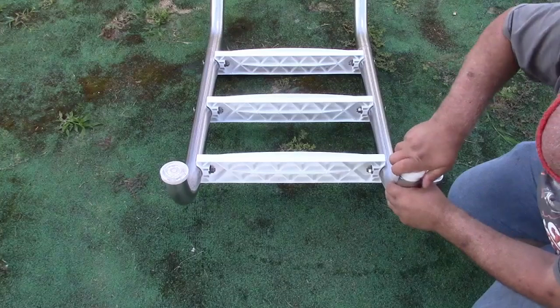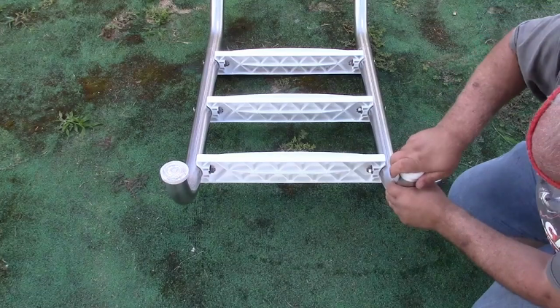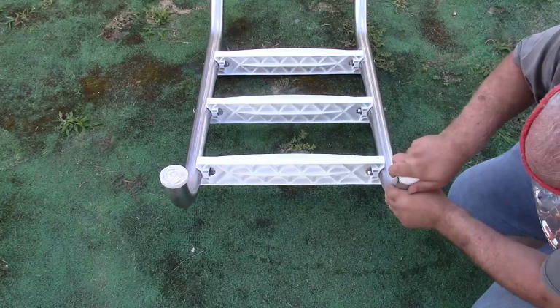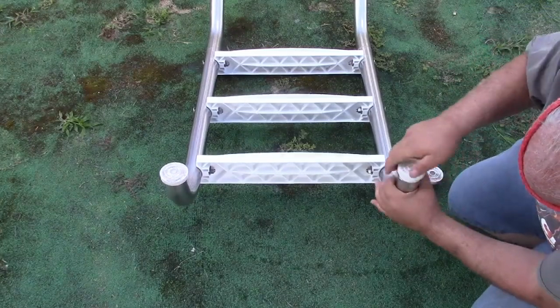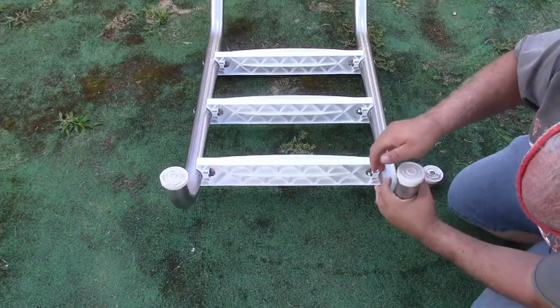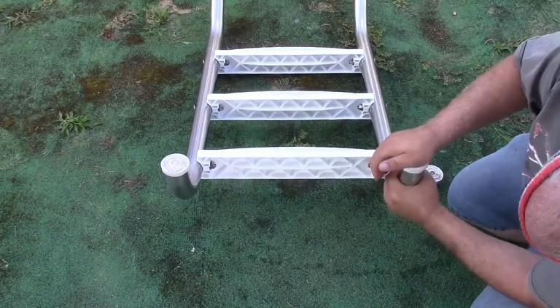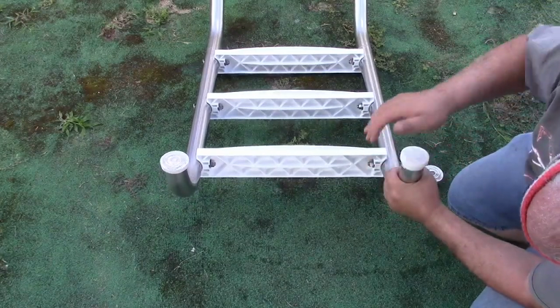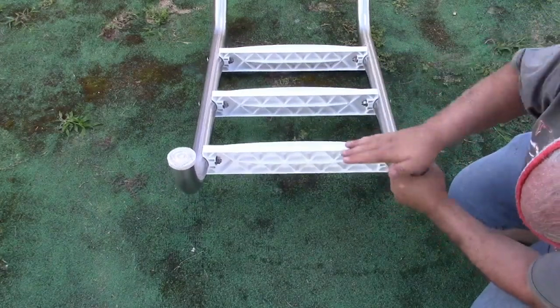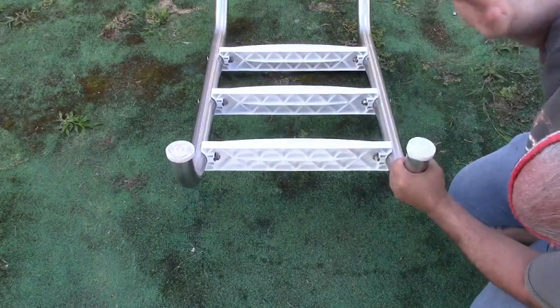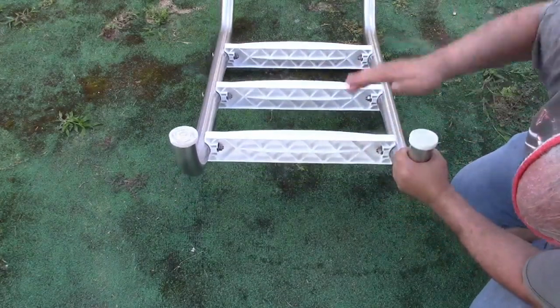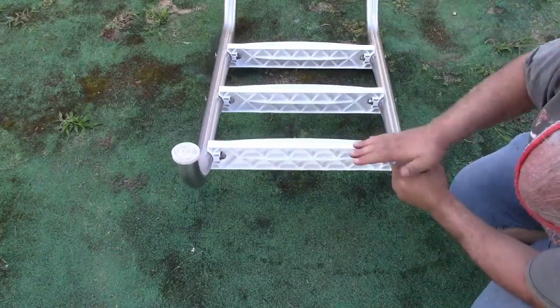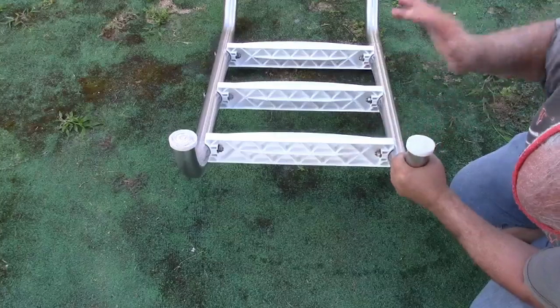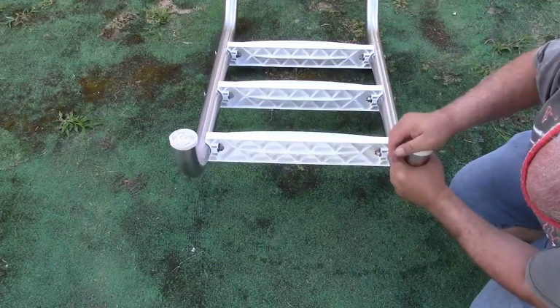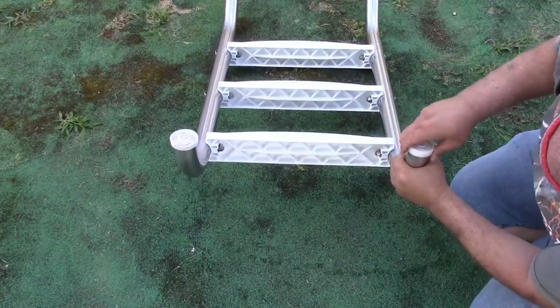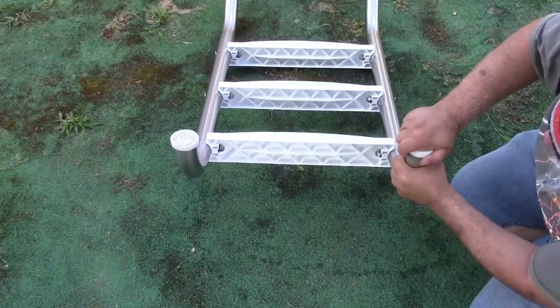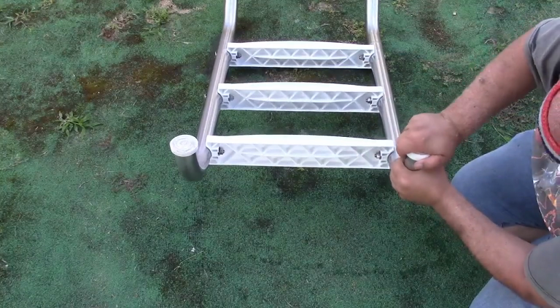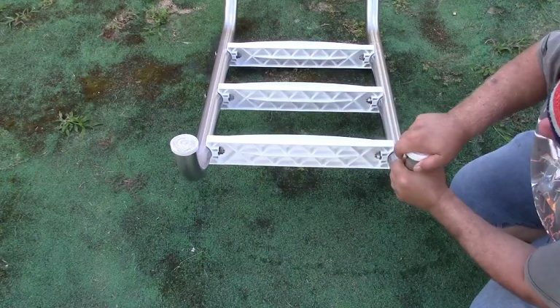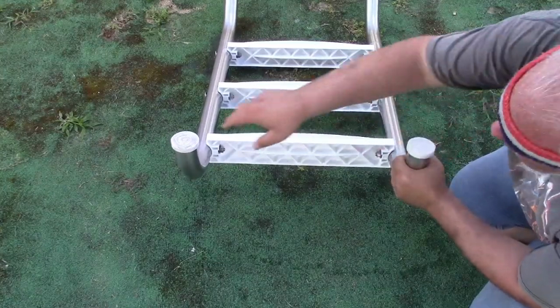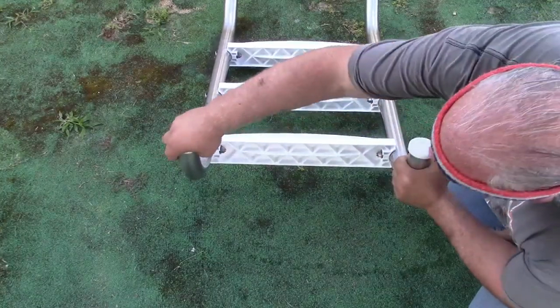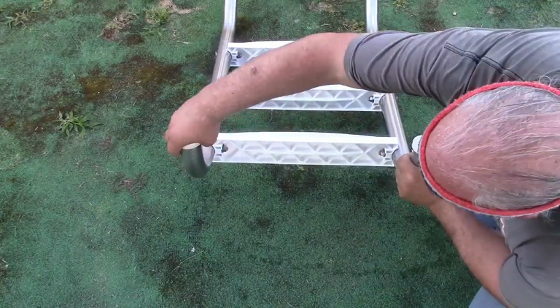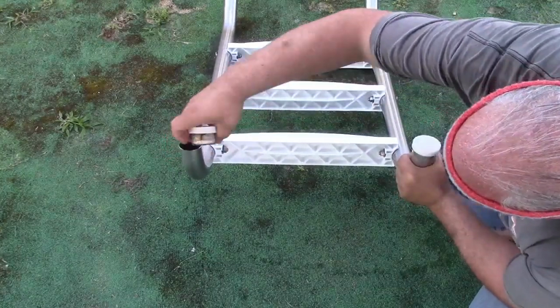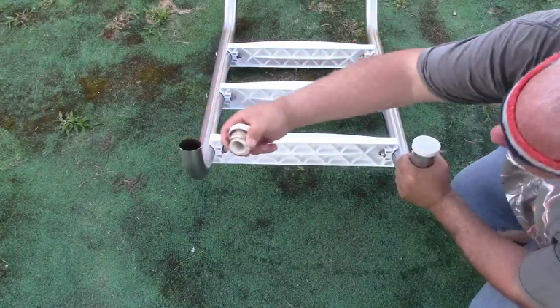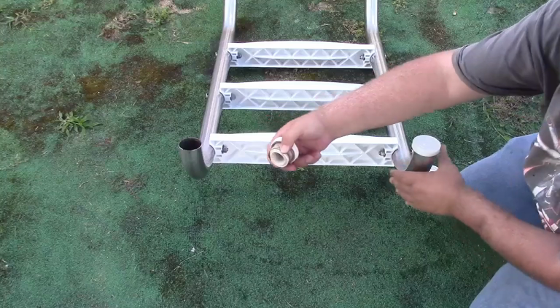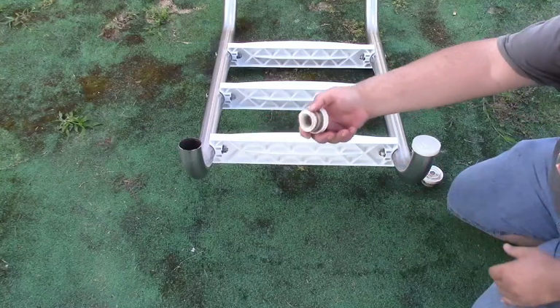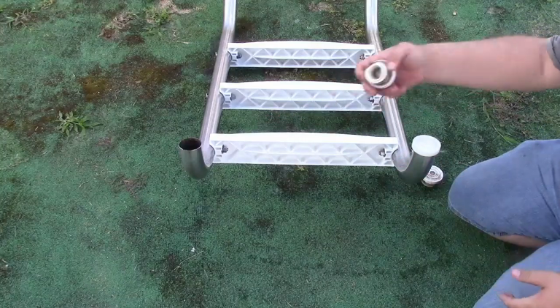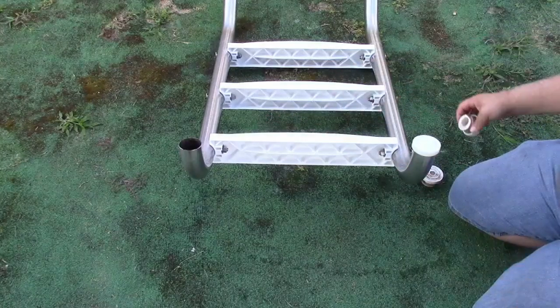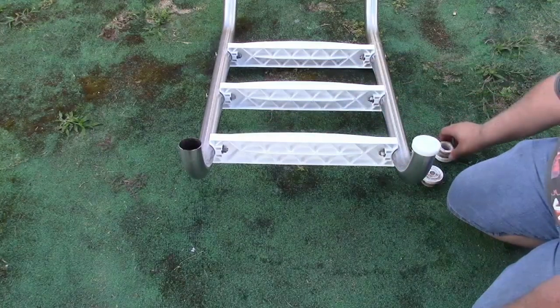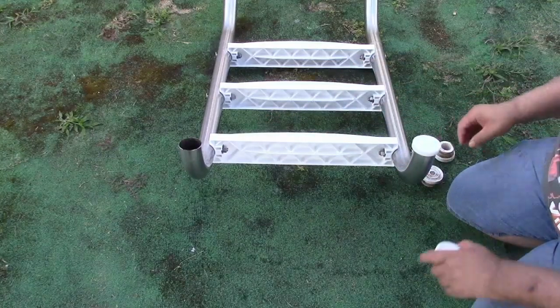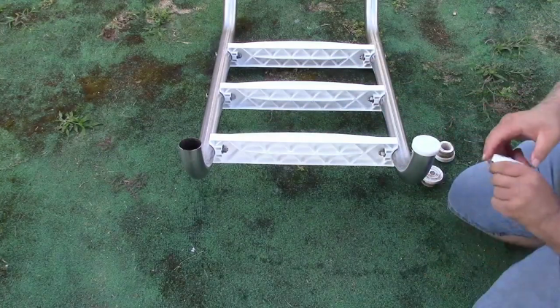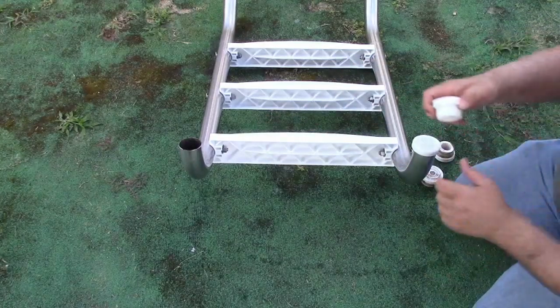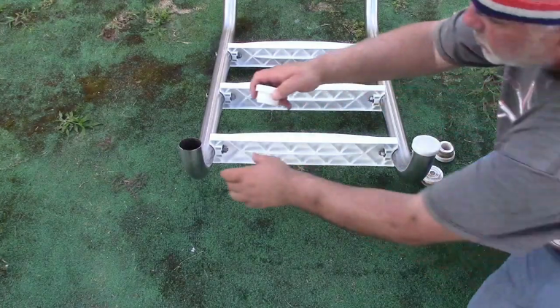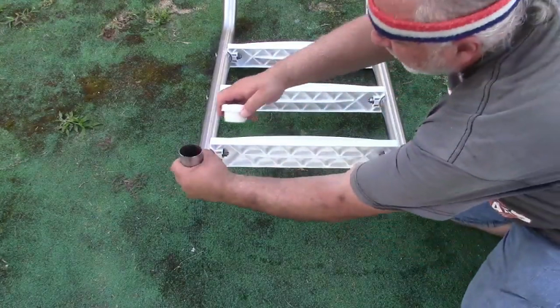Pop that in. Nice snug fit. Pound it down flat. Same on the other side. You see how loose they are? They've been around.